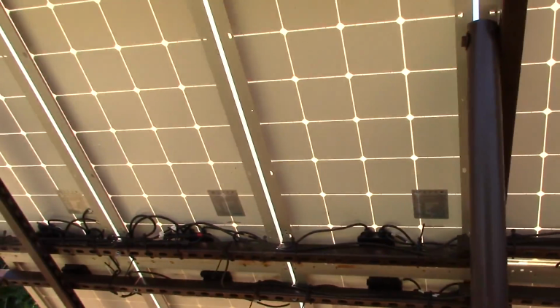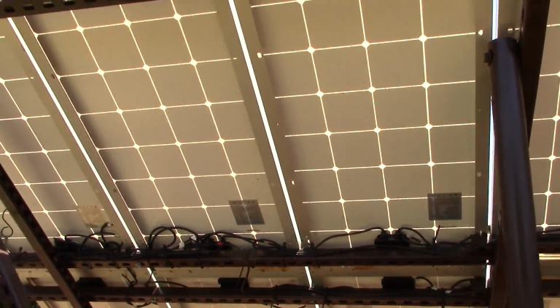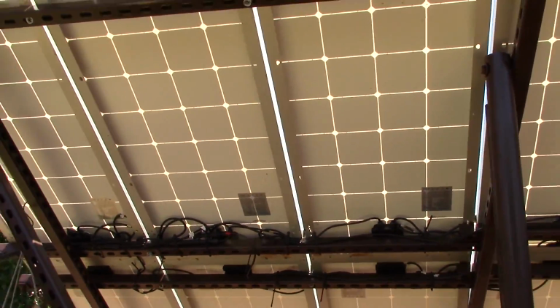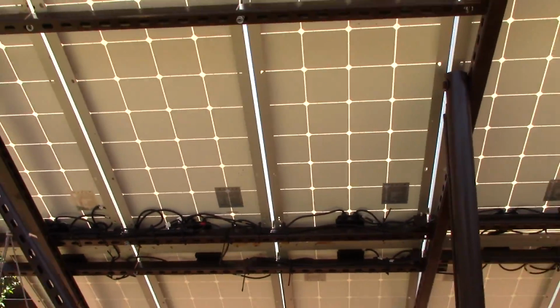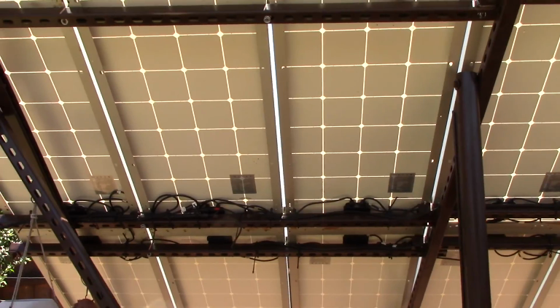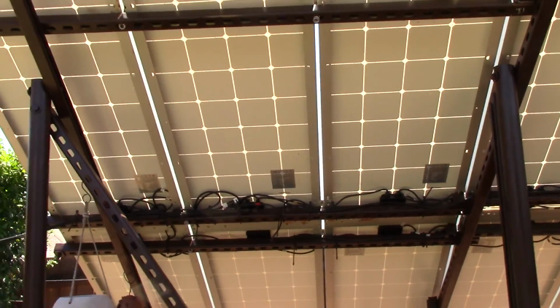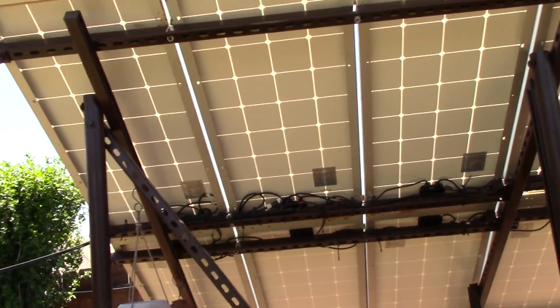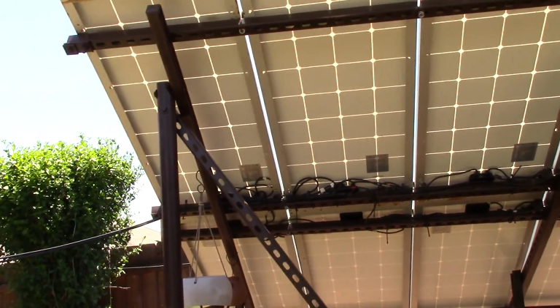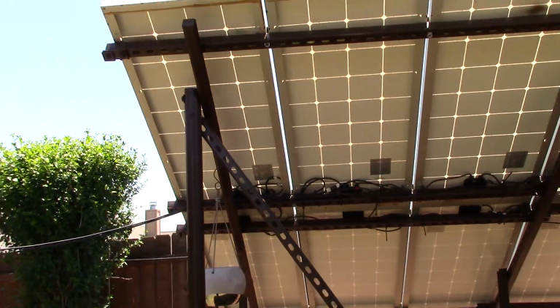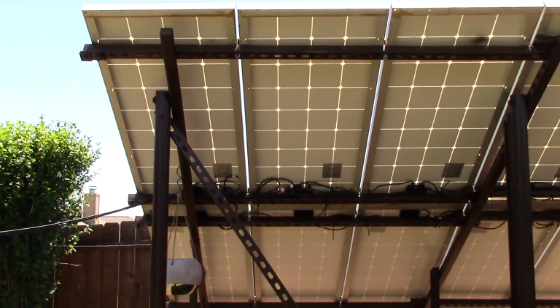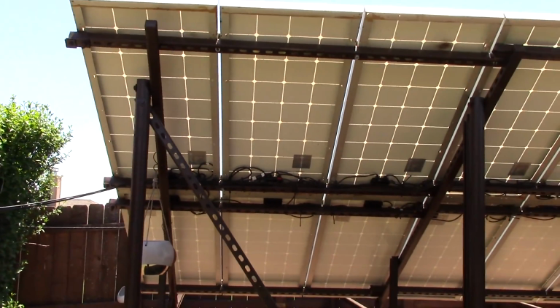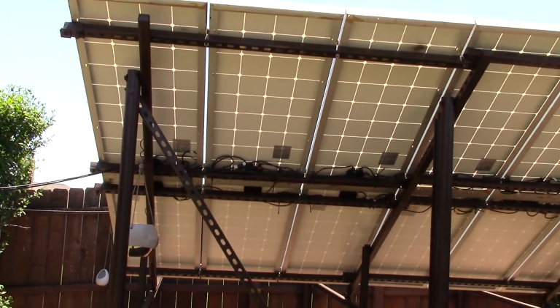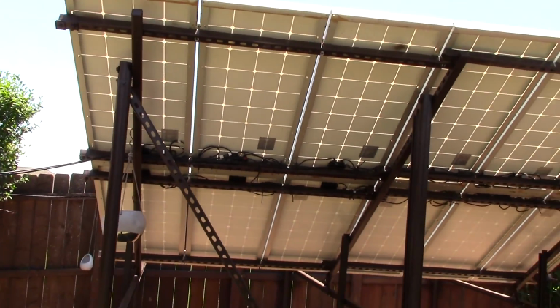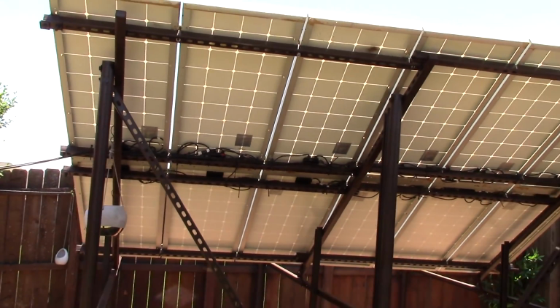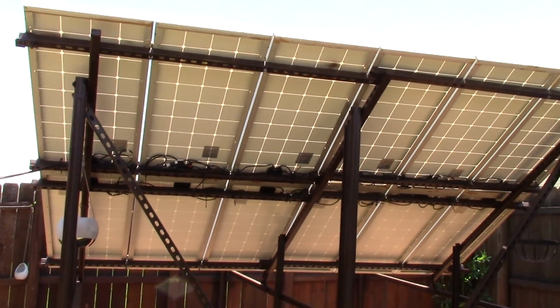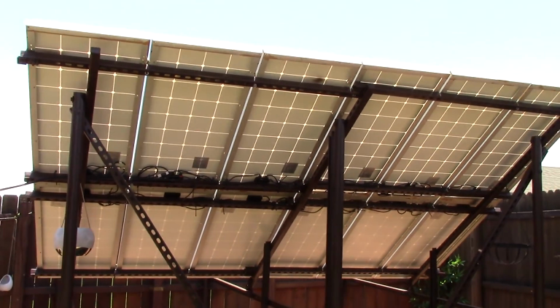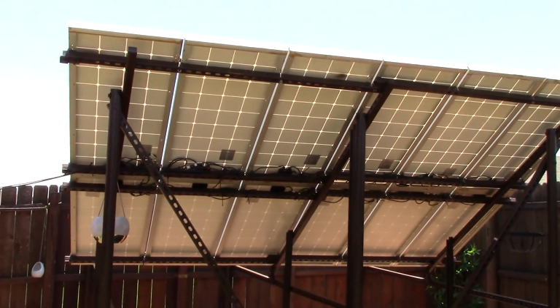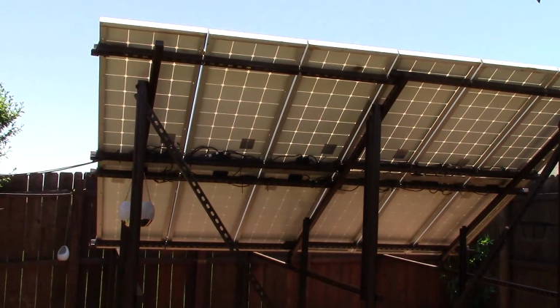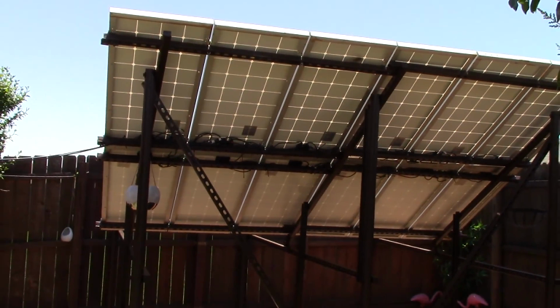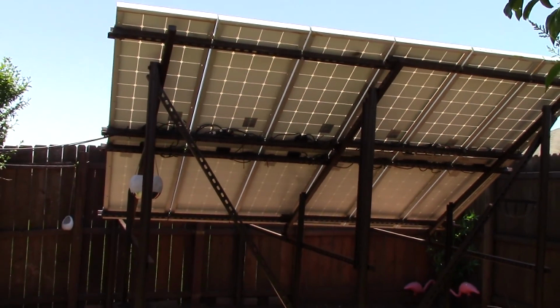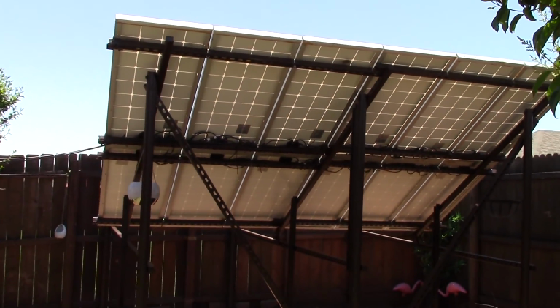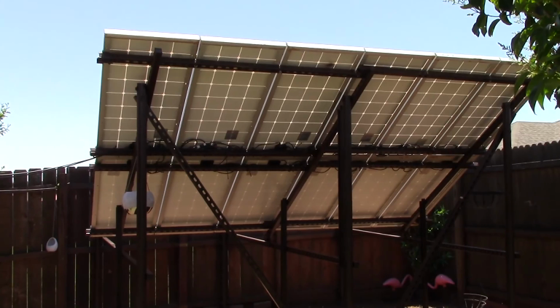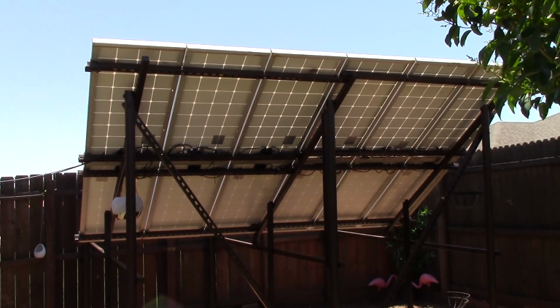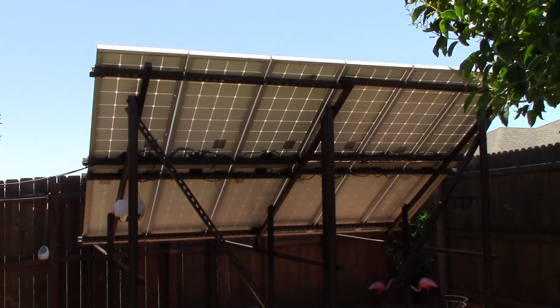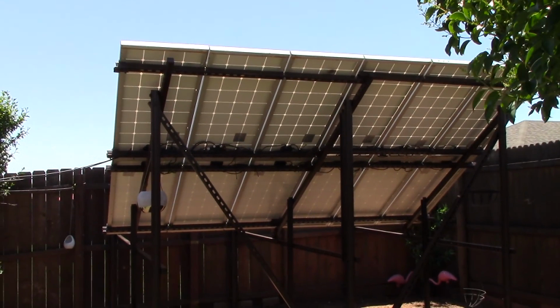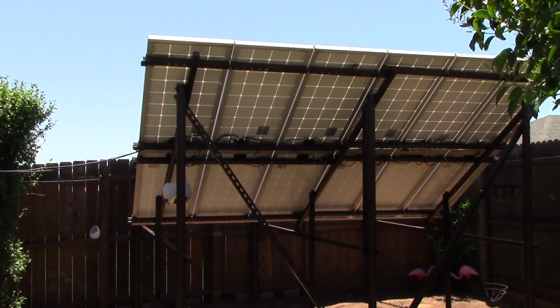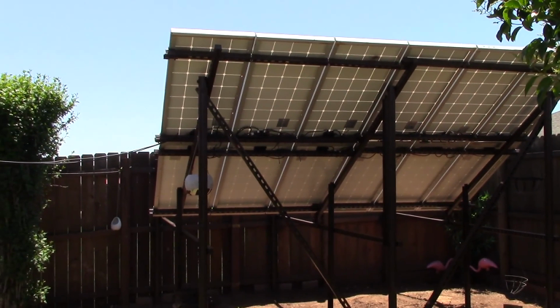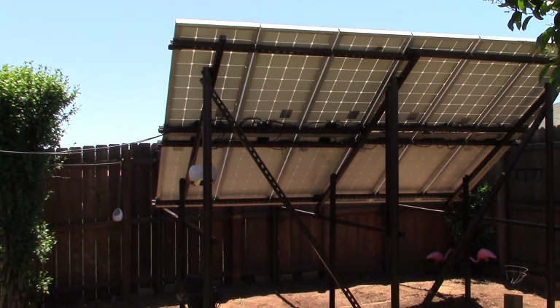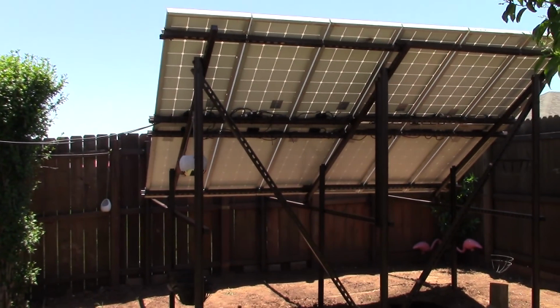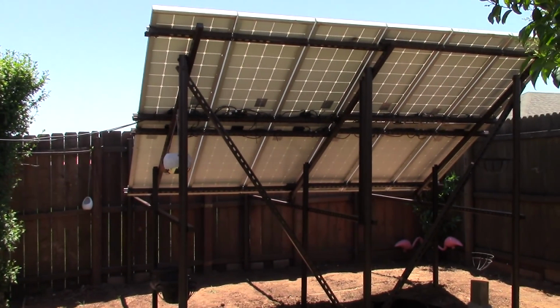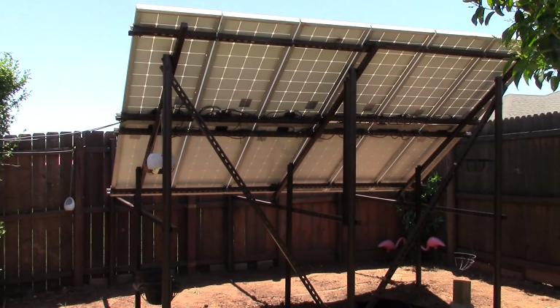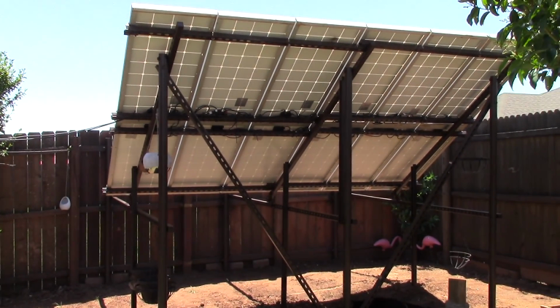So yeah, this thing is going to capture some monster, monster sun — which it is already. Look at that.